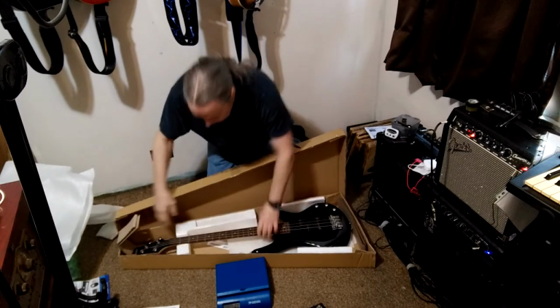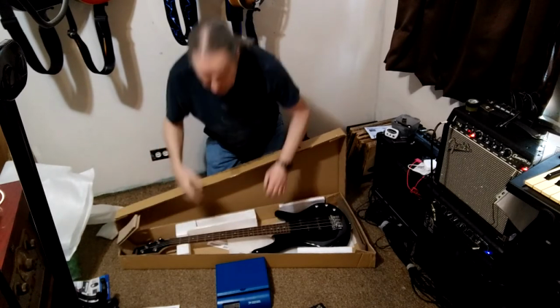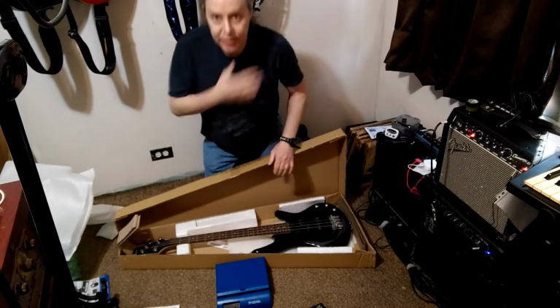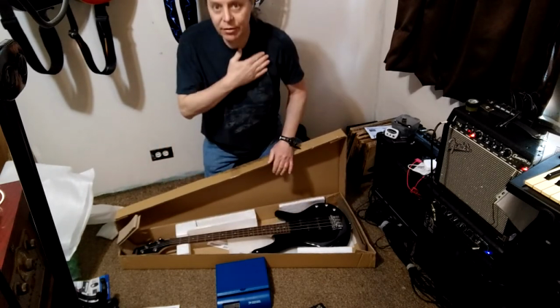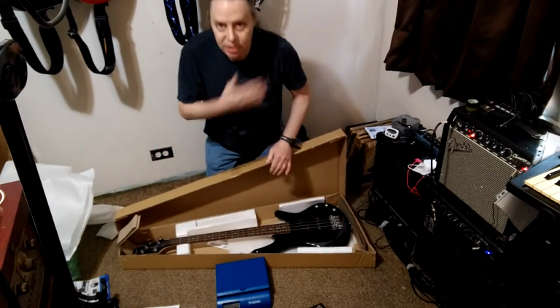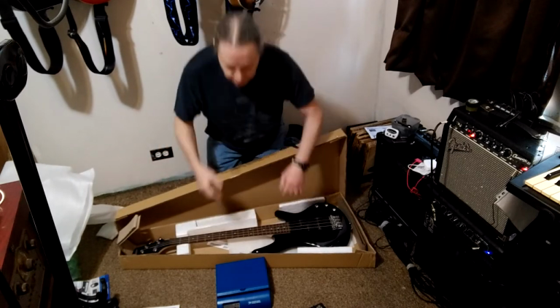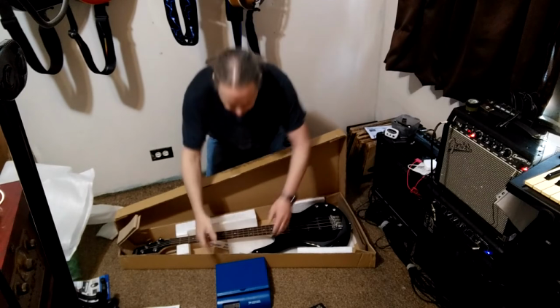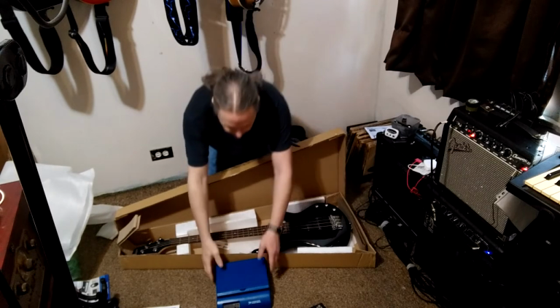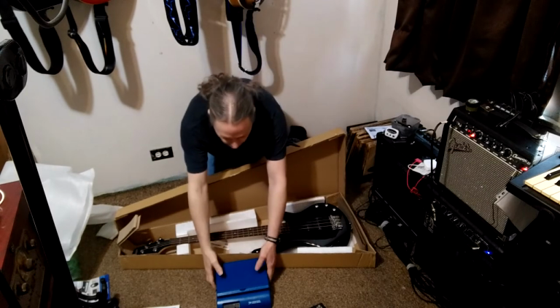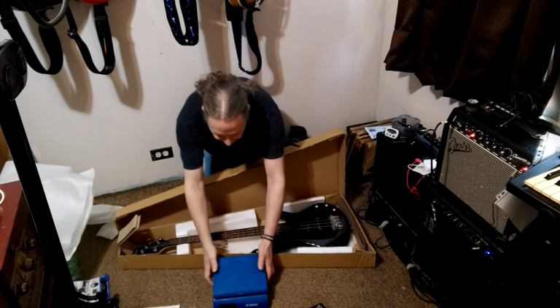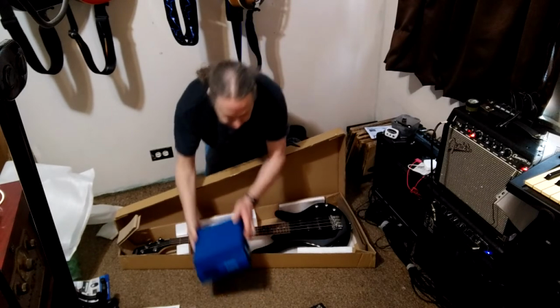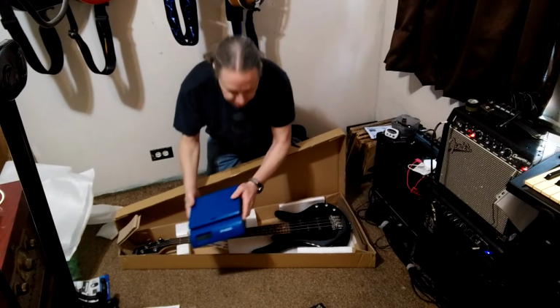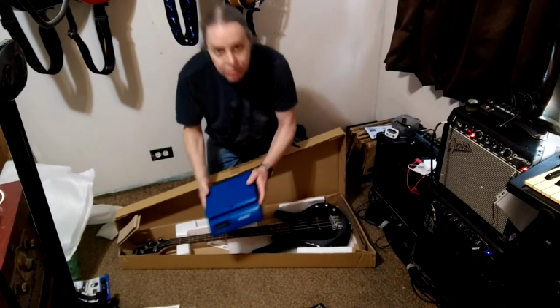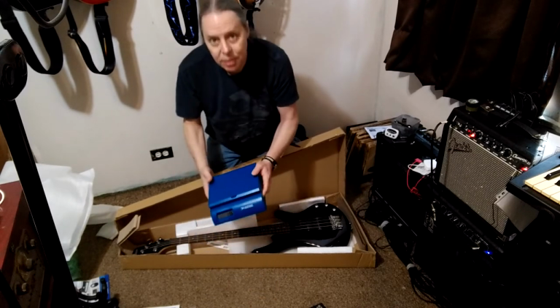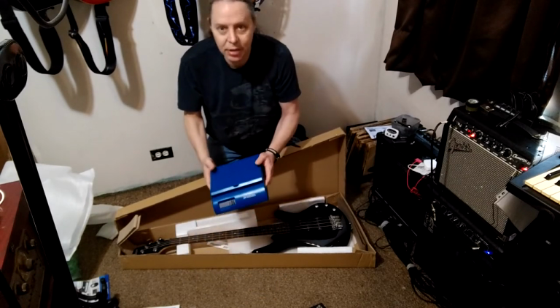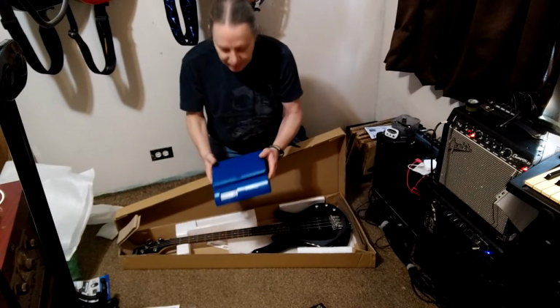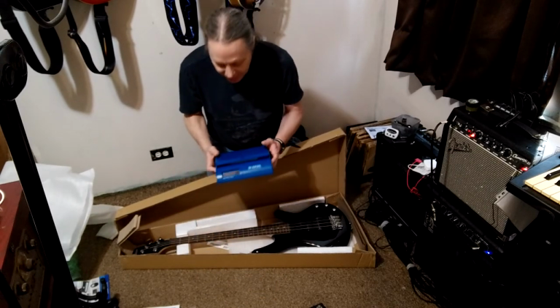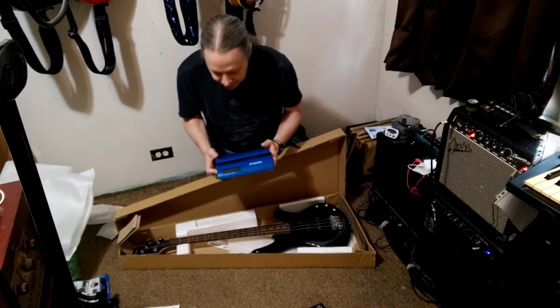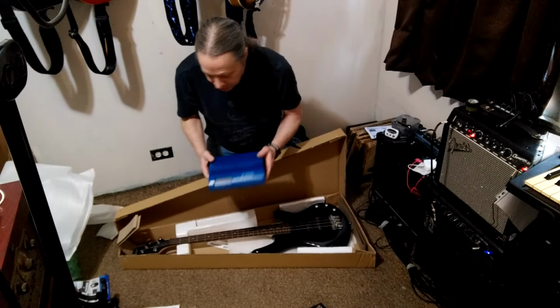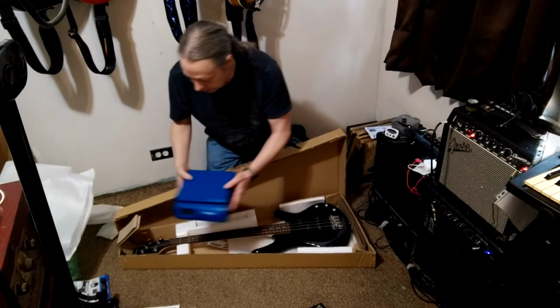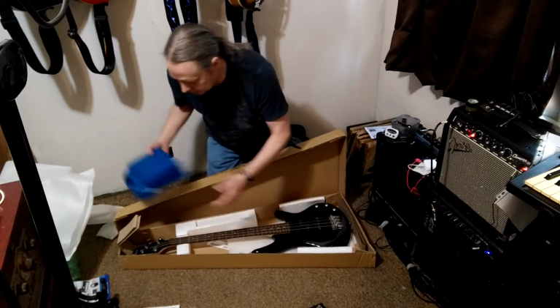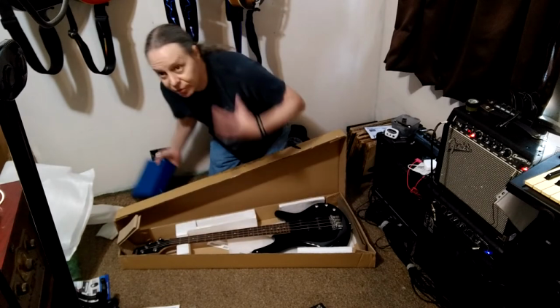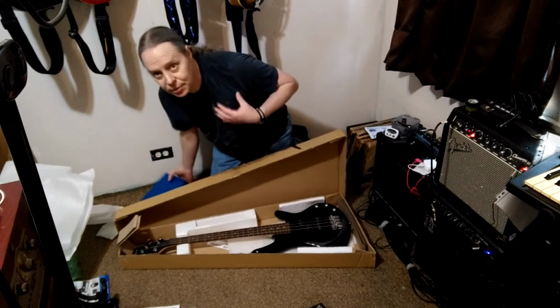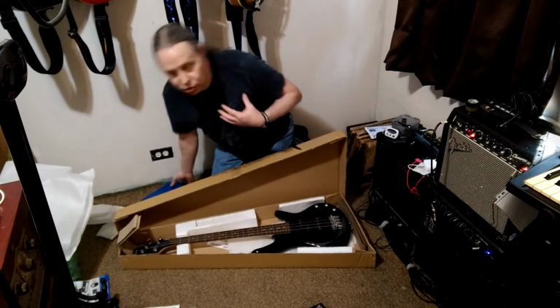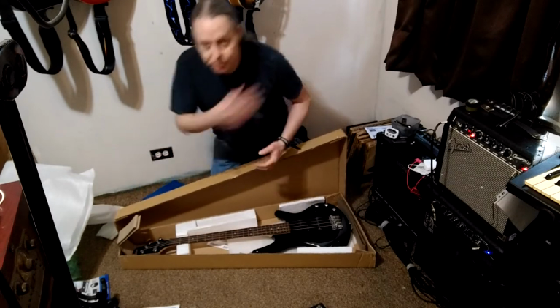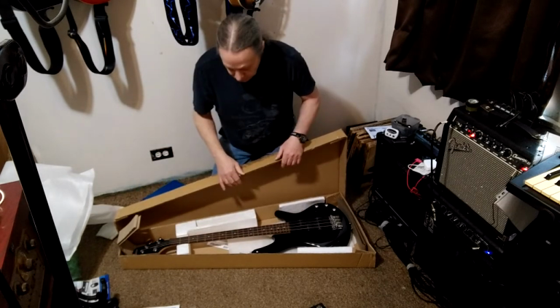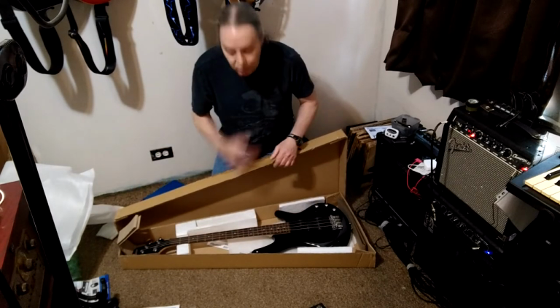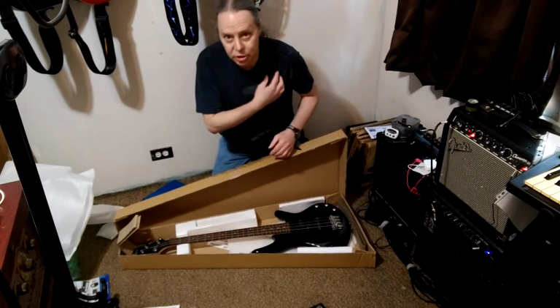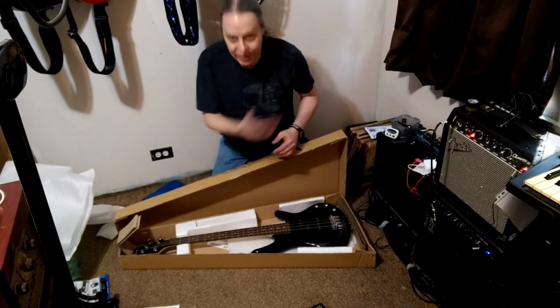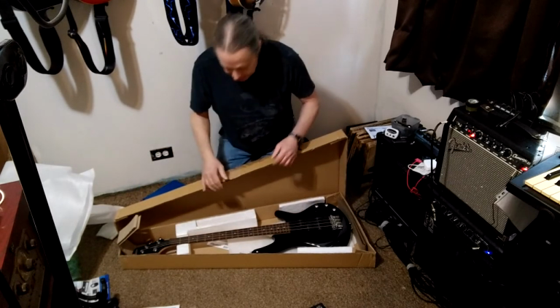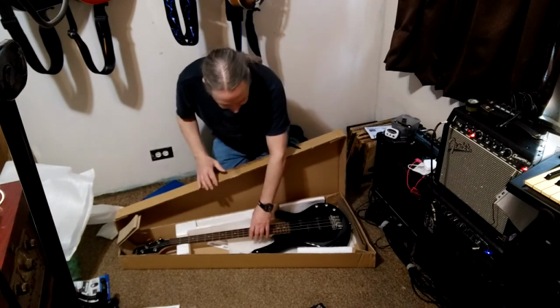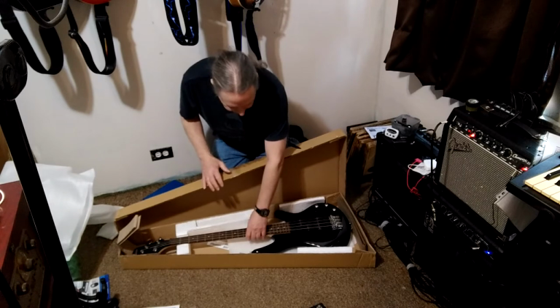I actually have a pacemaker, so the weight of my guitars is something that I keep an eye on, because I don't need to have extra weight pushing on that pacemaker.